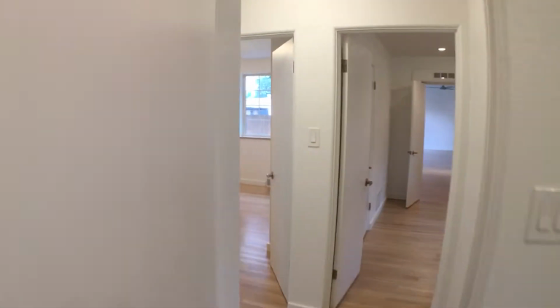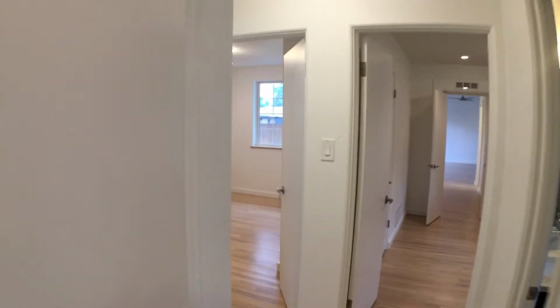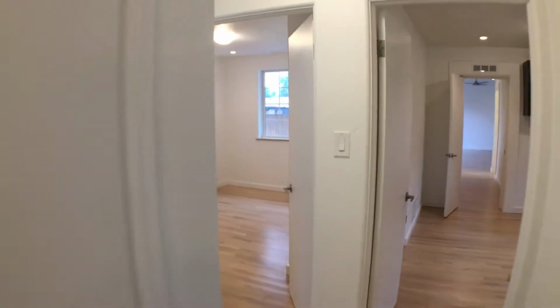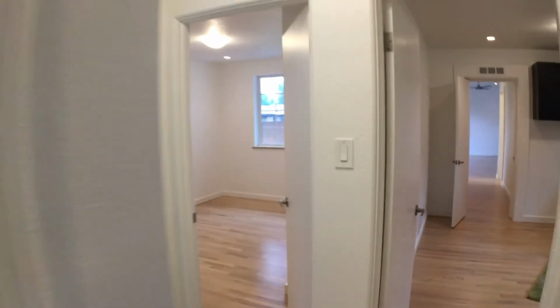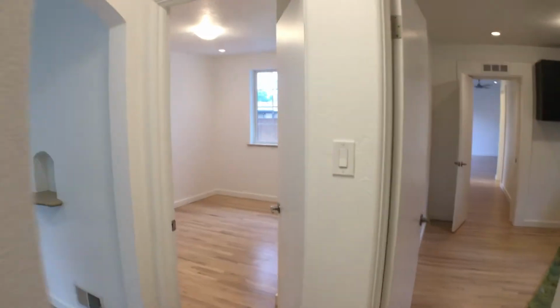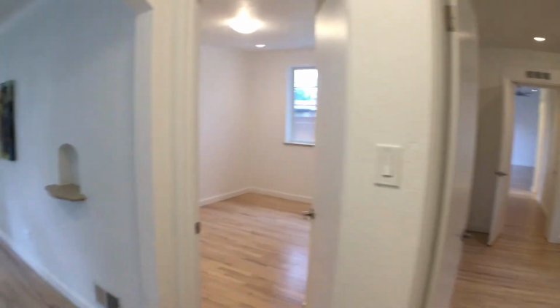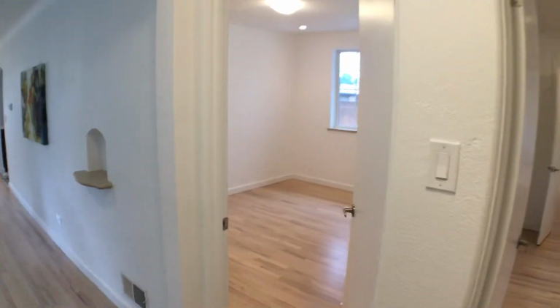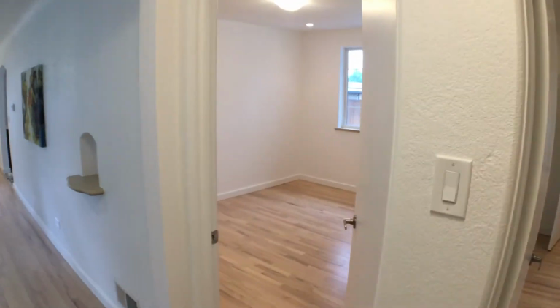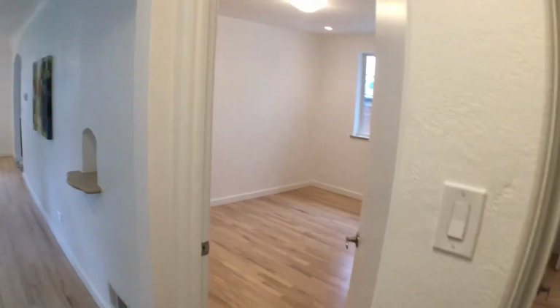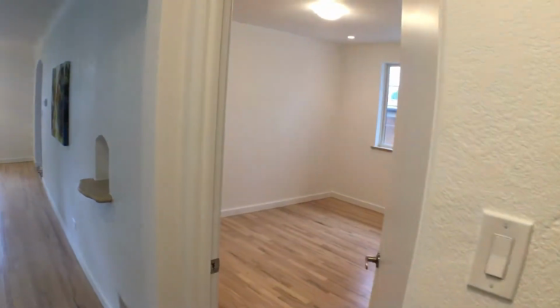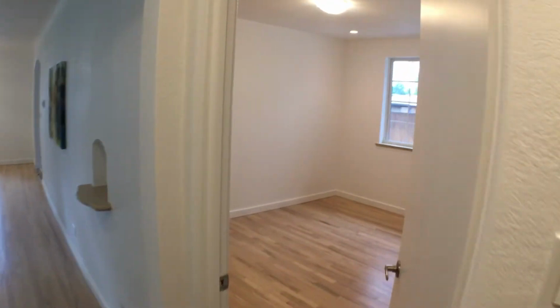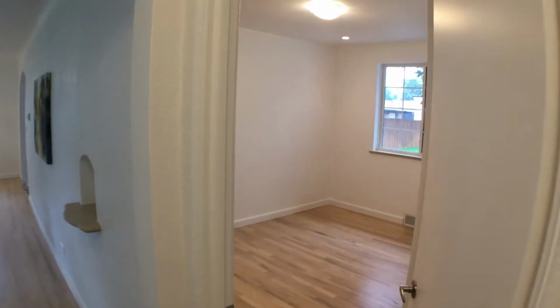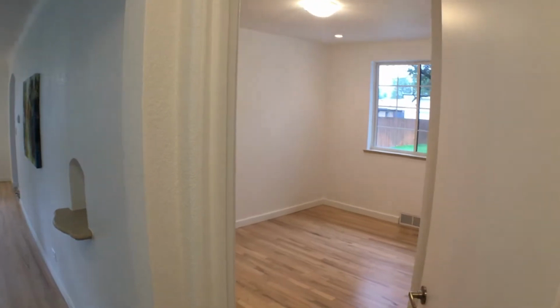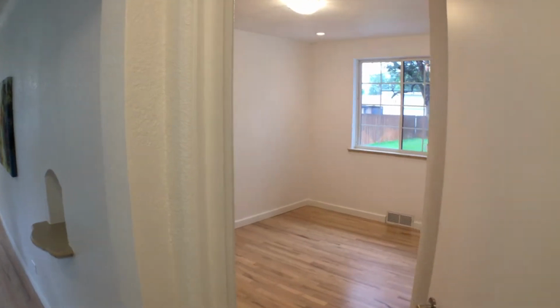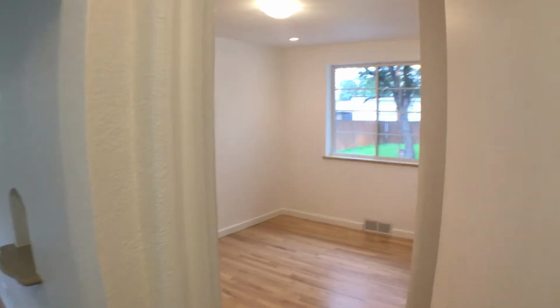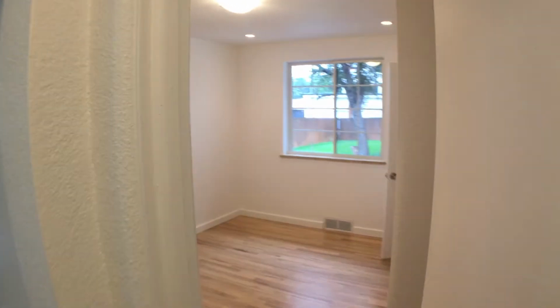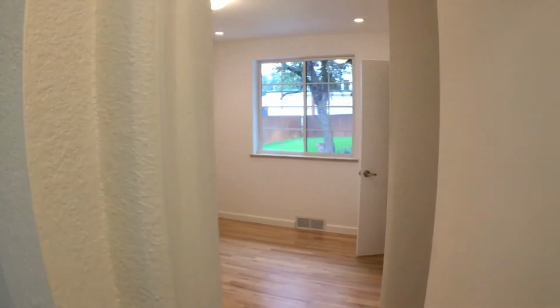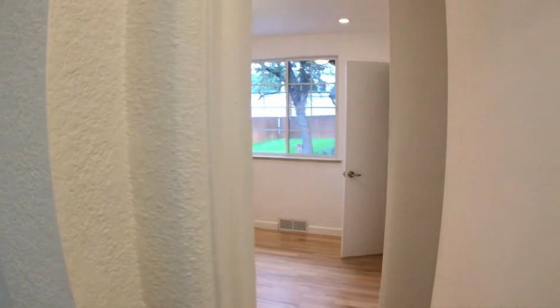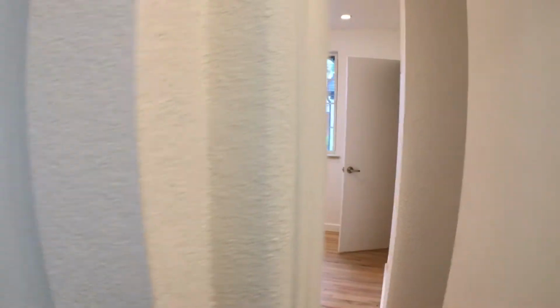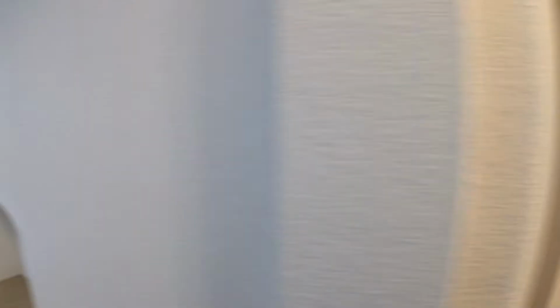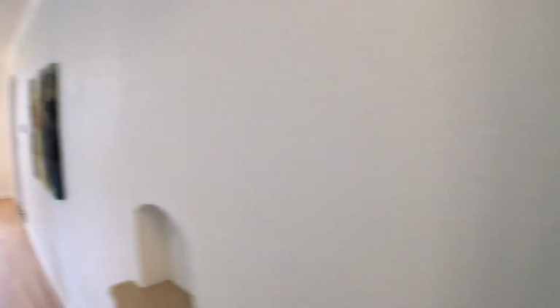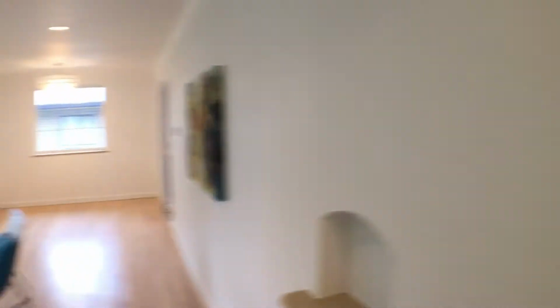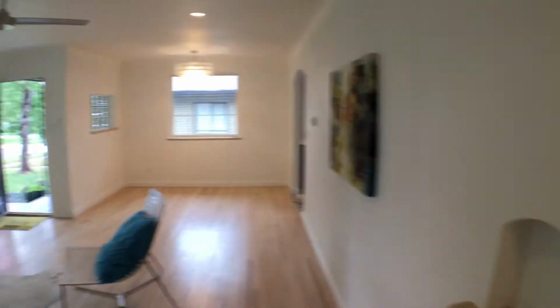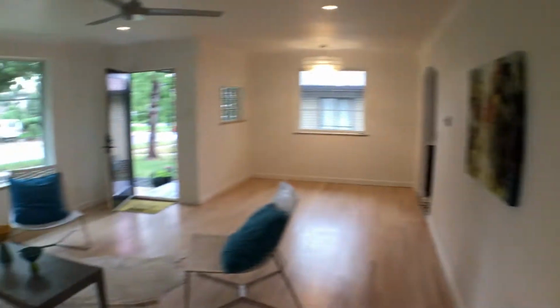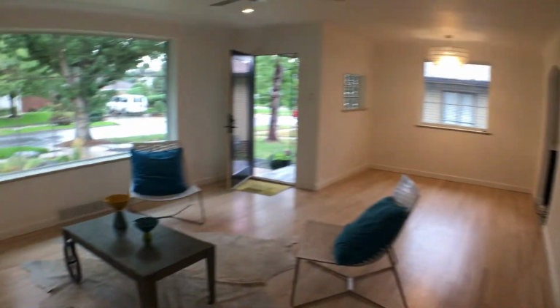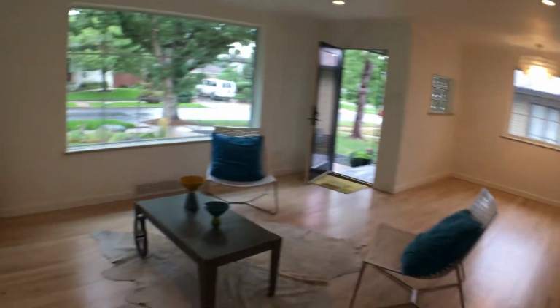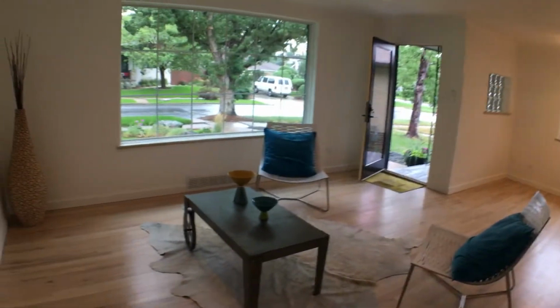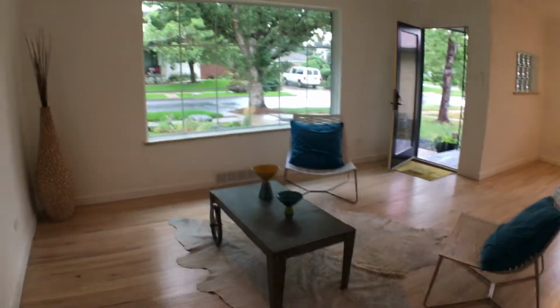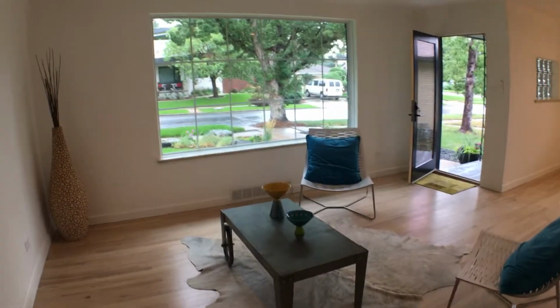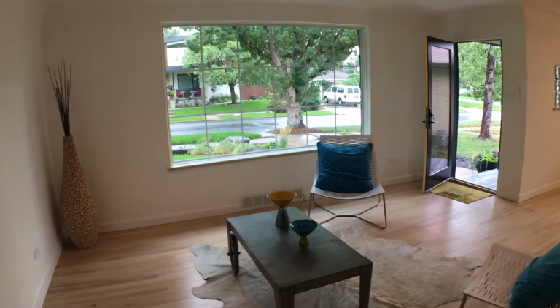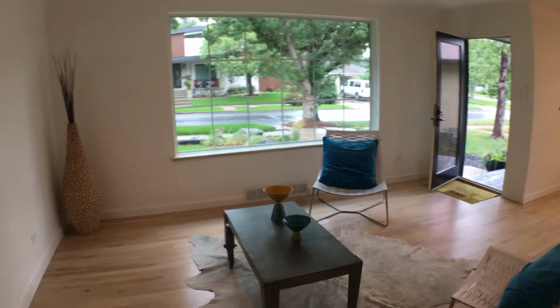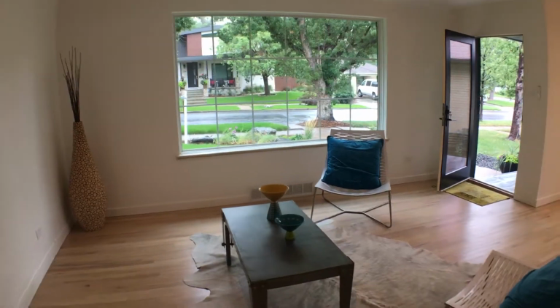The total square footage of this home is 1,633. The beauty of this home is its proximity to the lake.